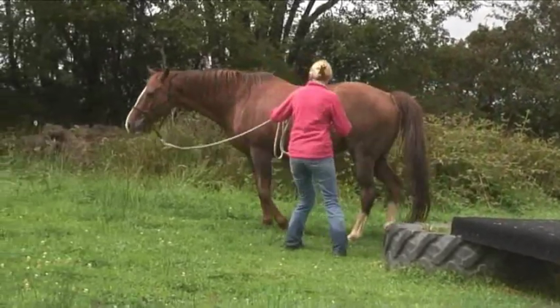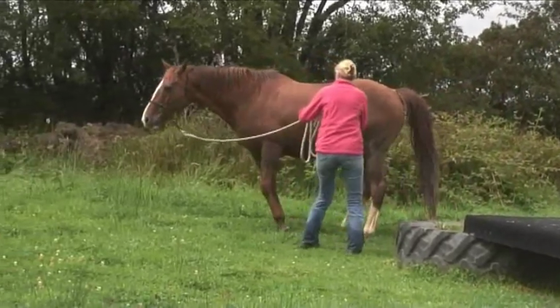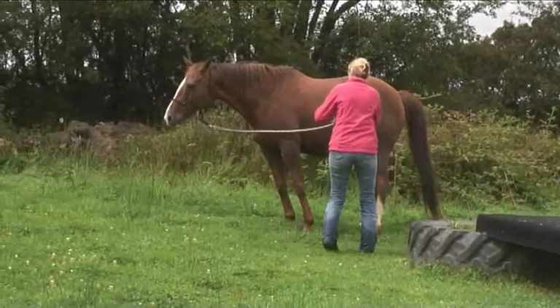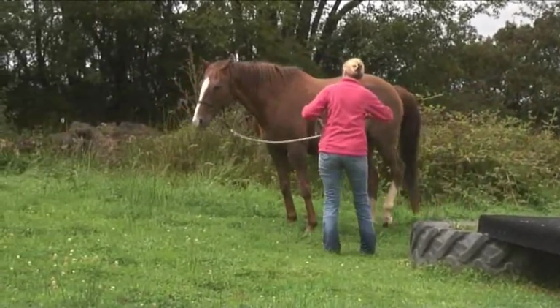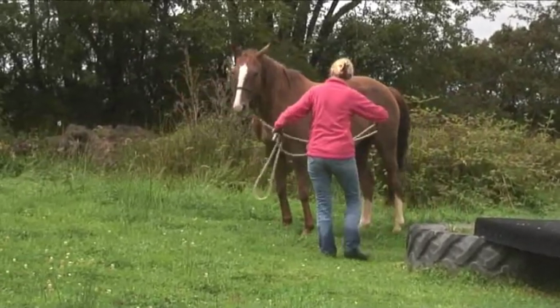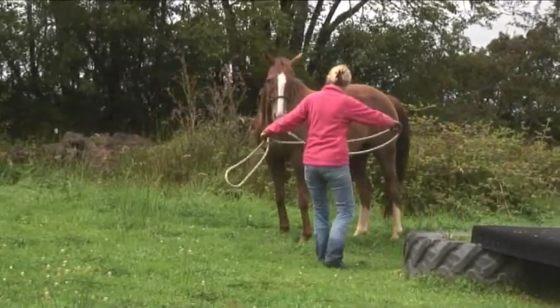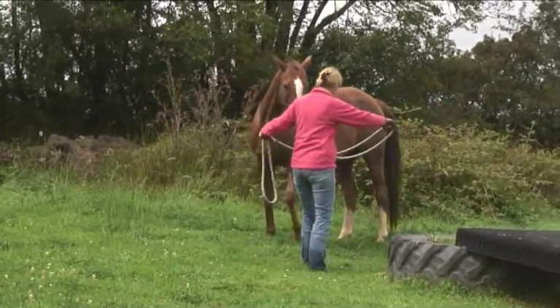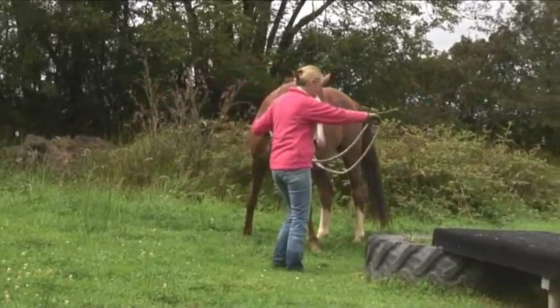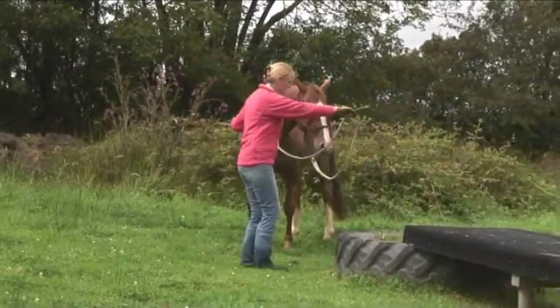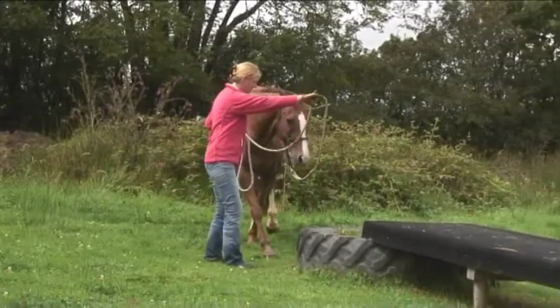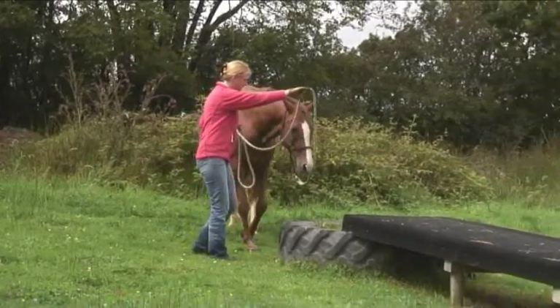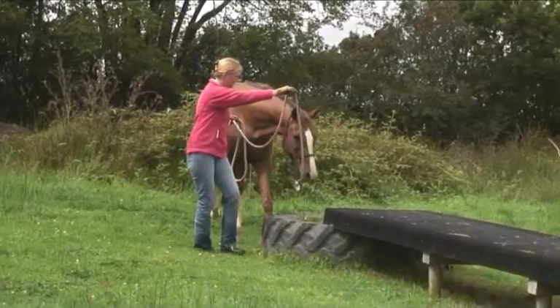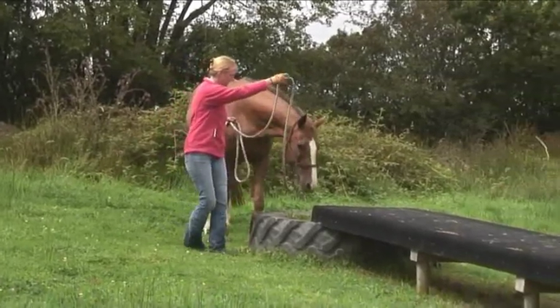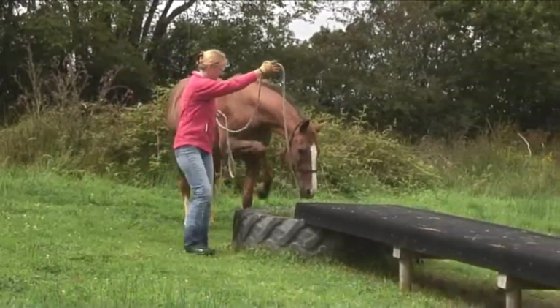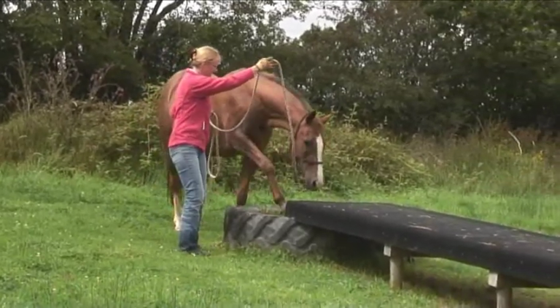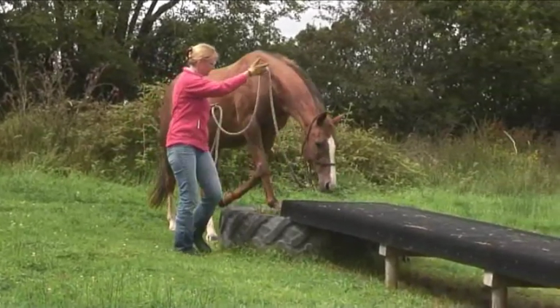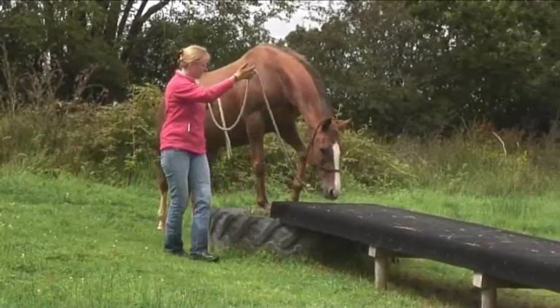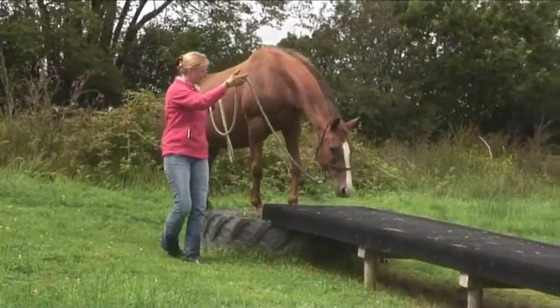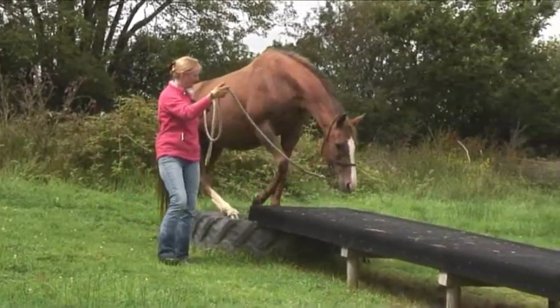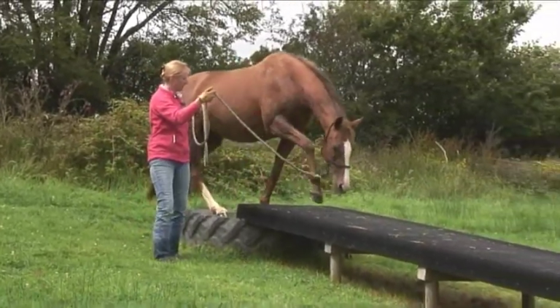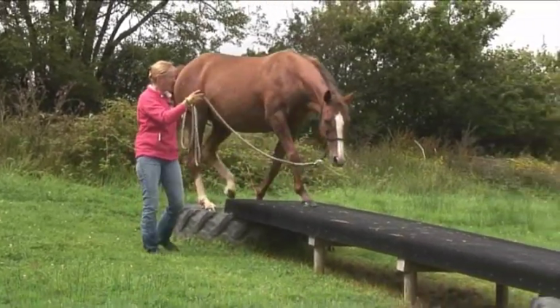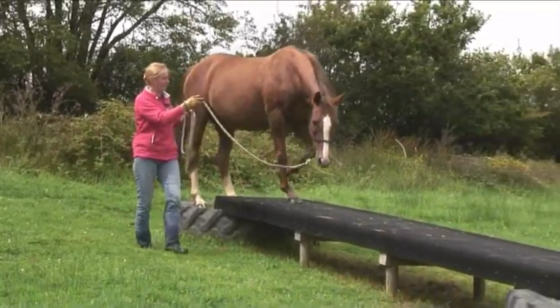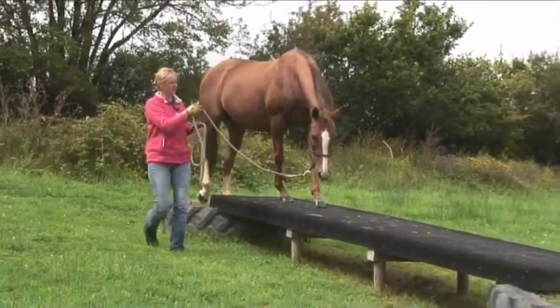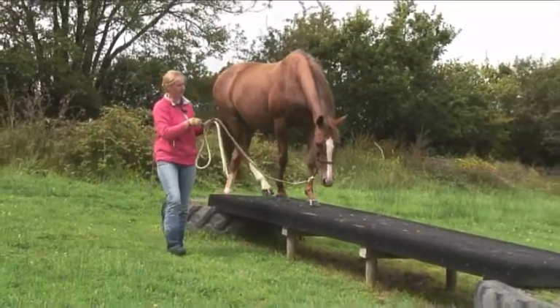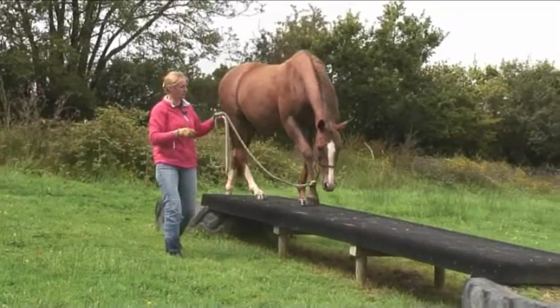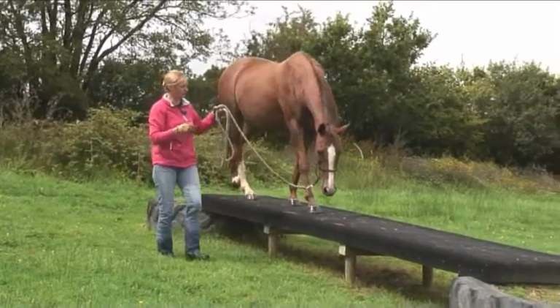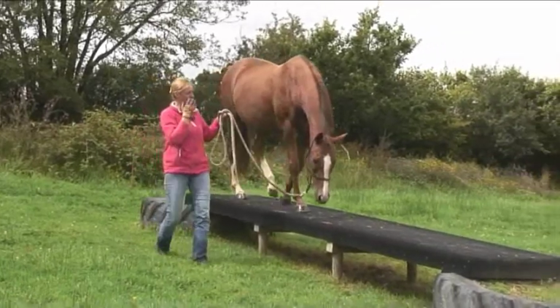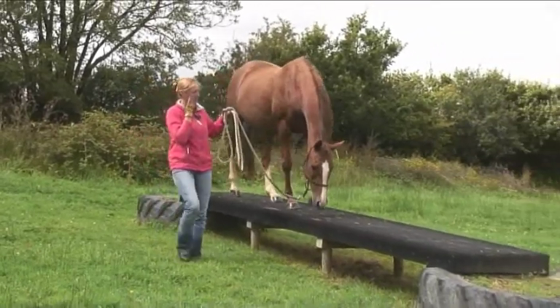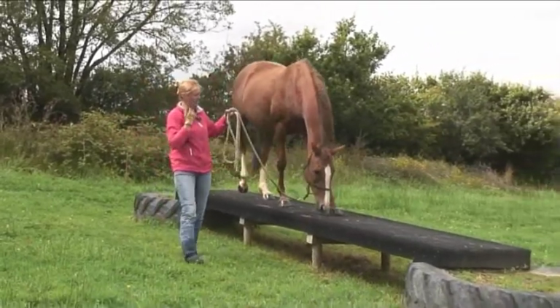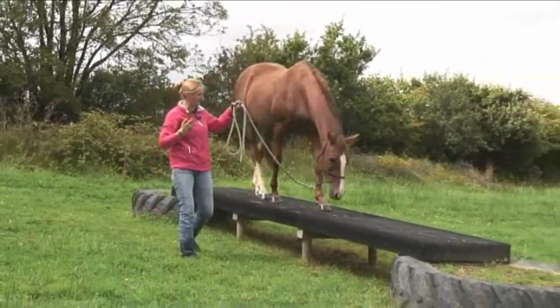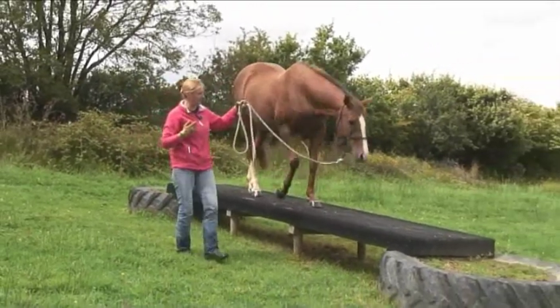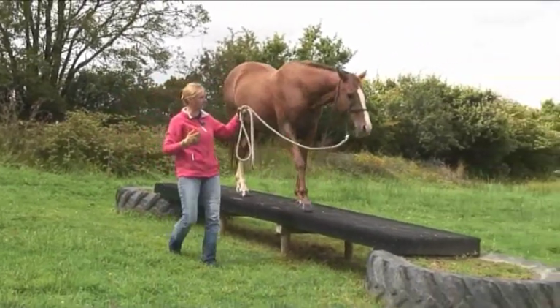Turn her around and ask her to do it without me. You see how even the experienced horse needs to put her head down to have a look.